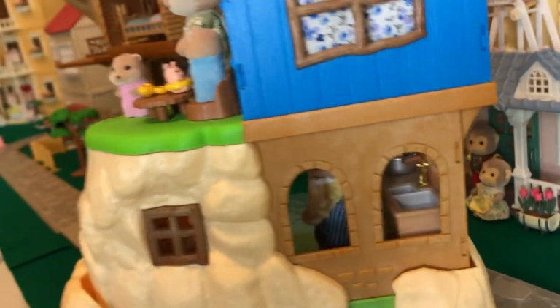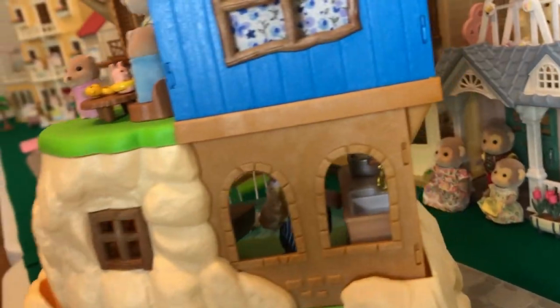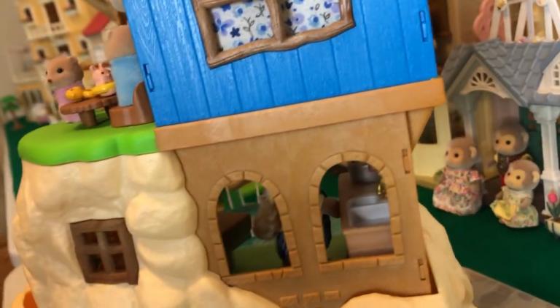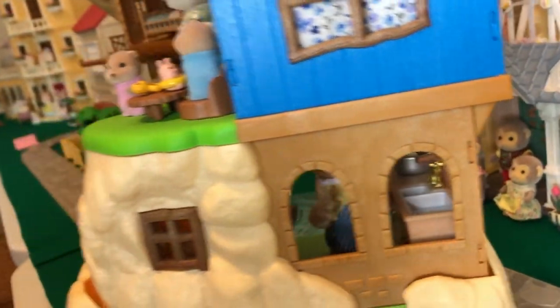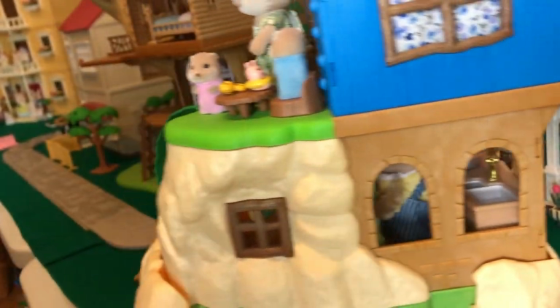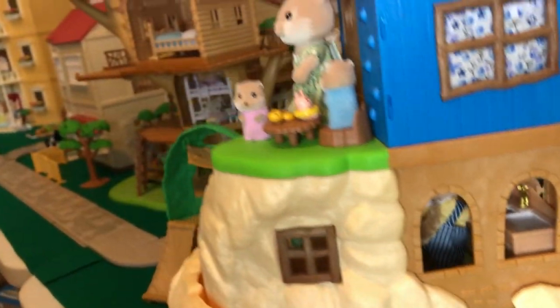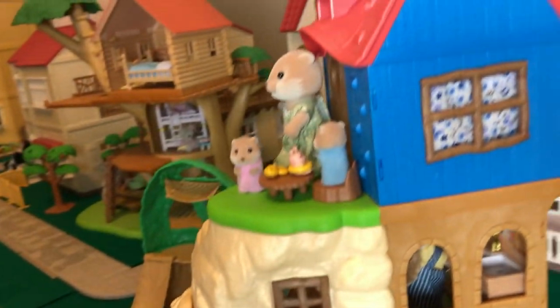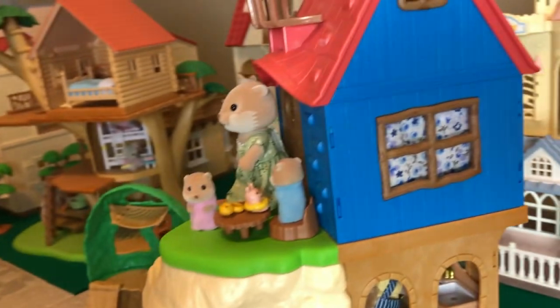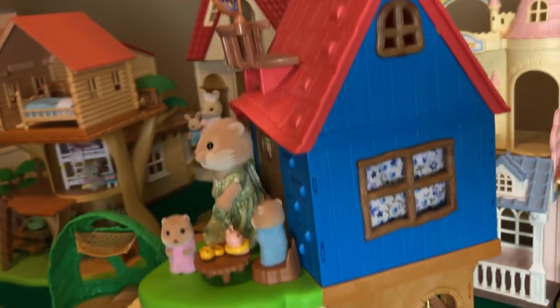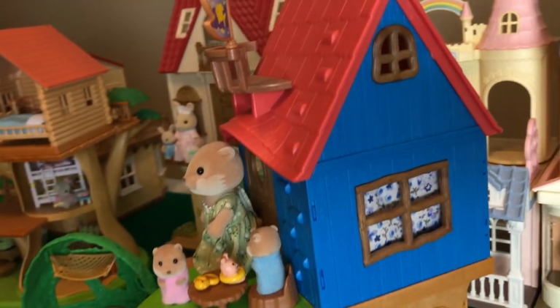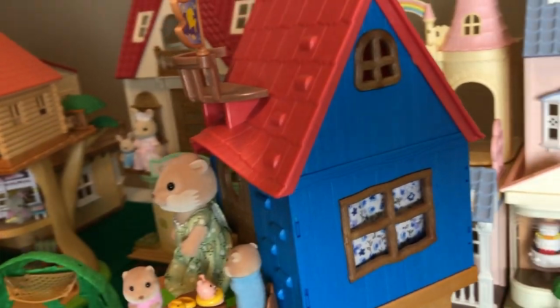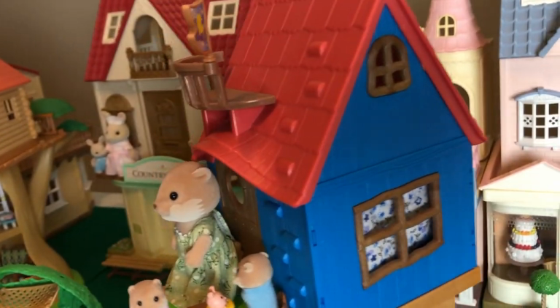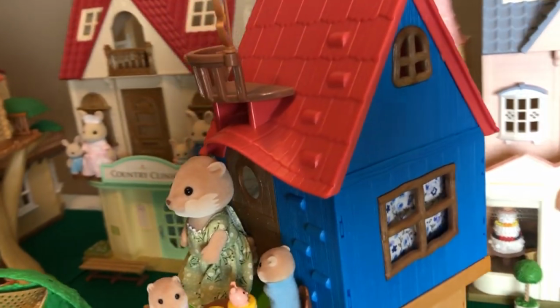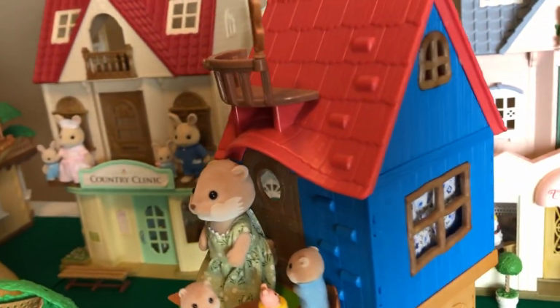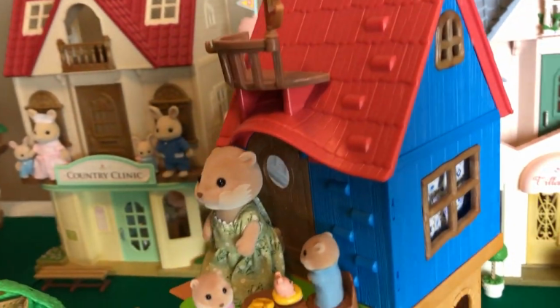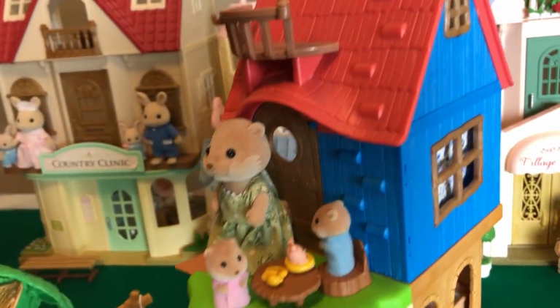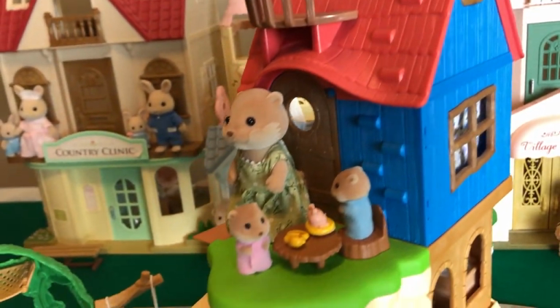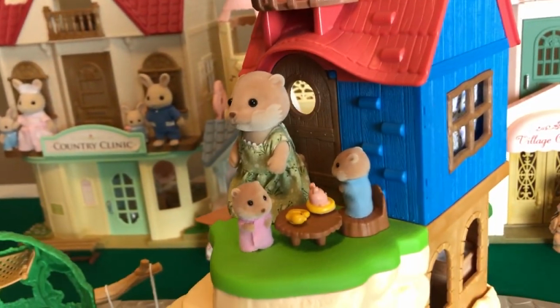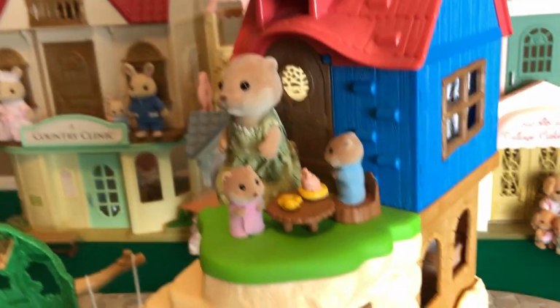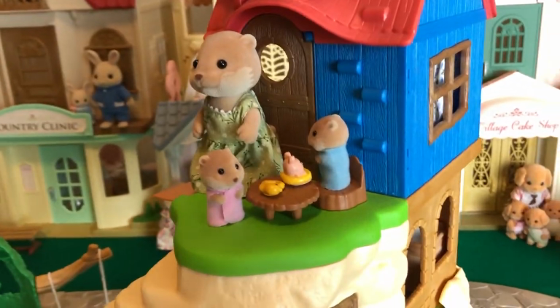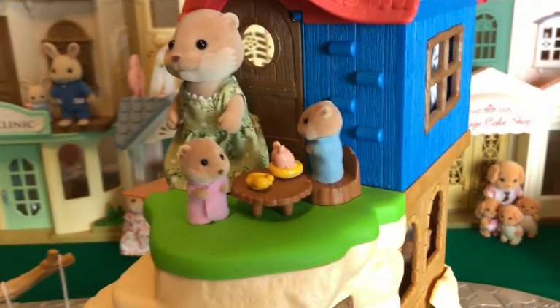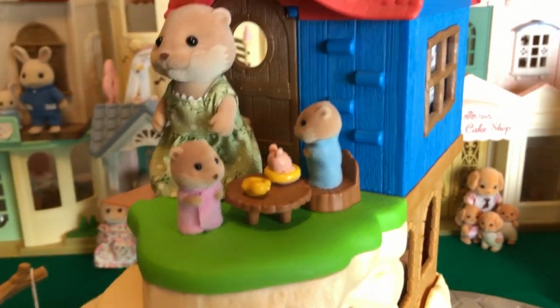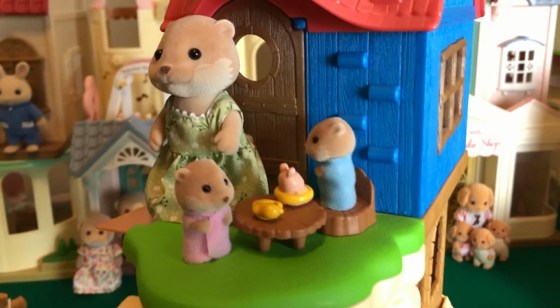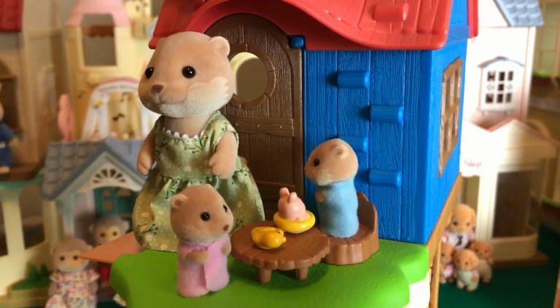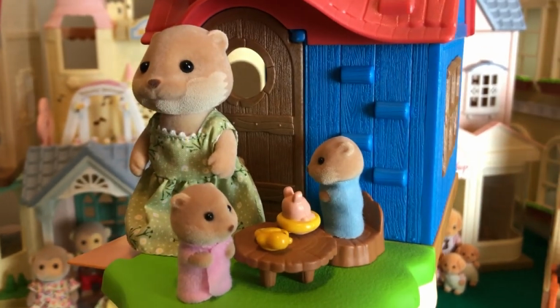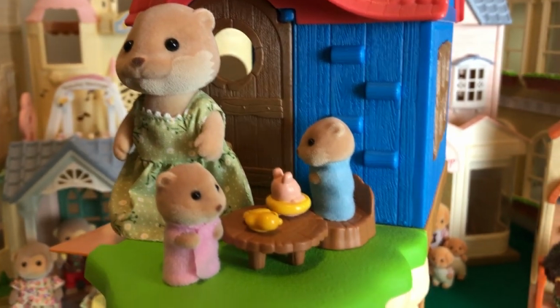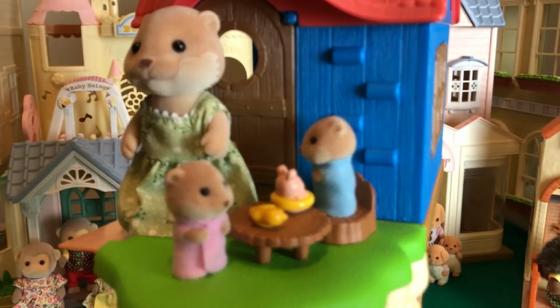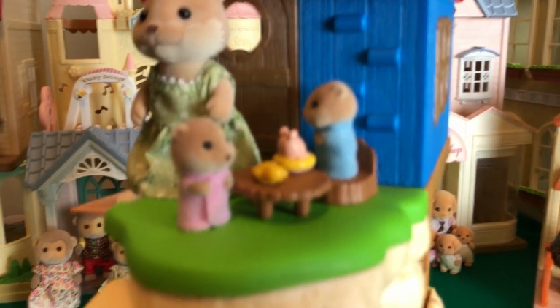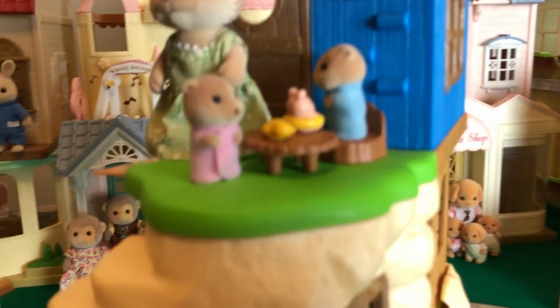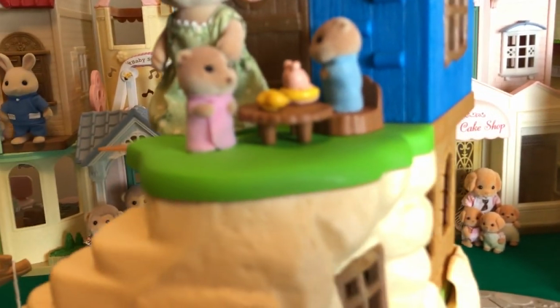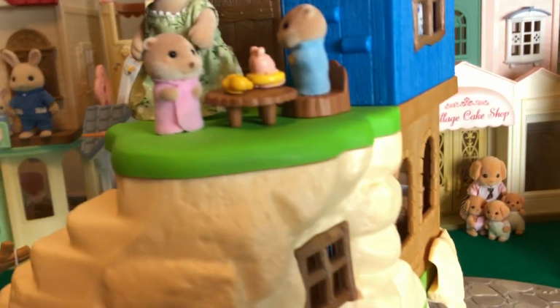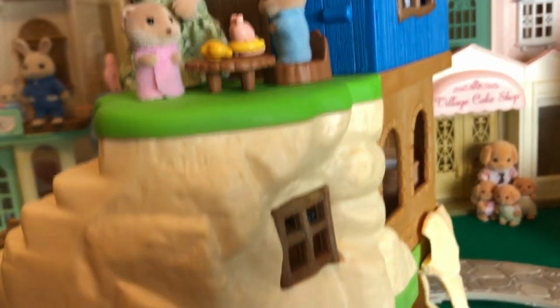This is the Secret Island Playhouse. It's a super fun, very whimsical kind of fairy tale set that is right on a lake, and so it's perfect for otters.